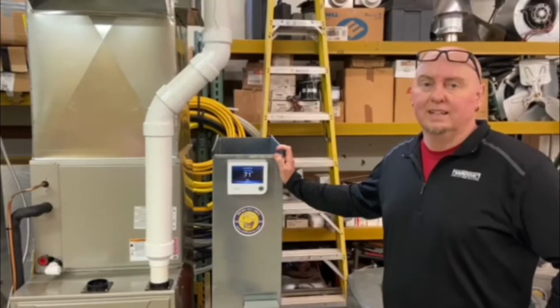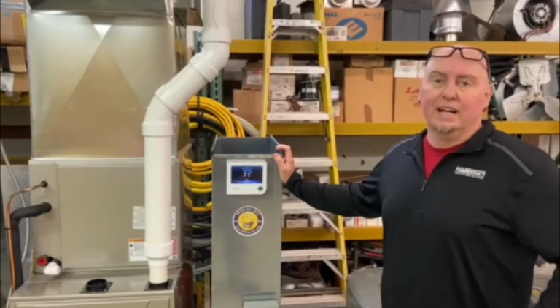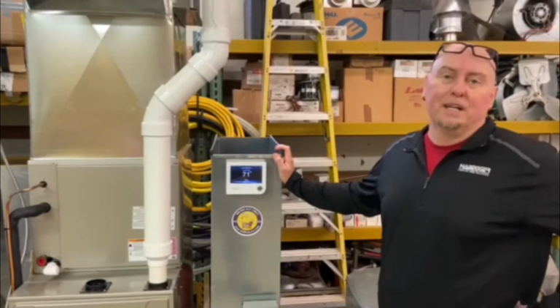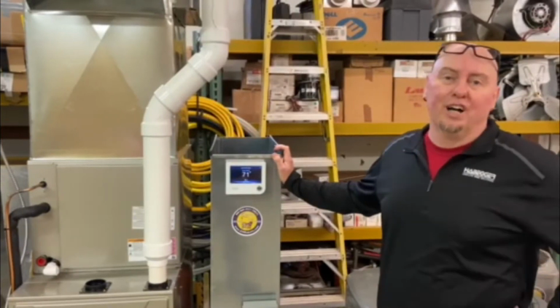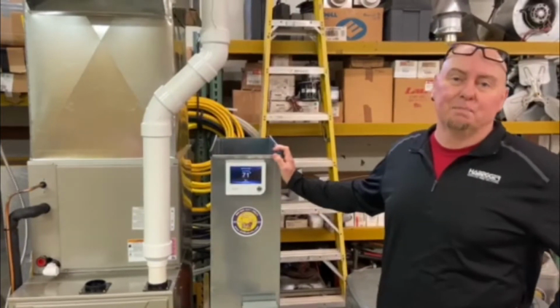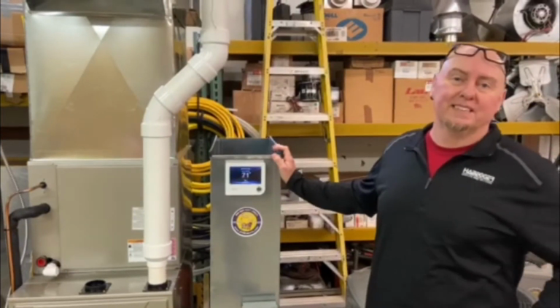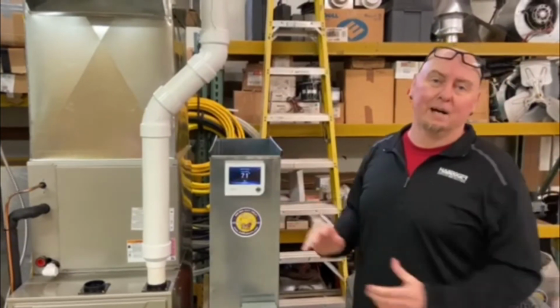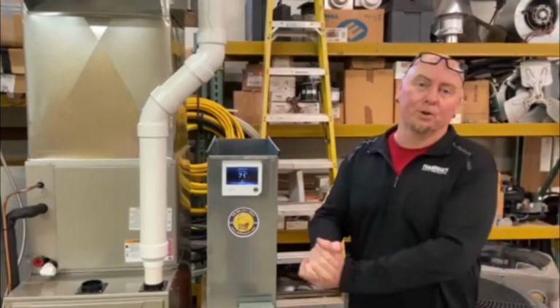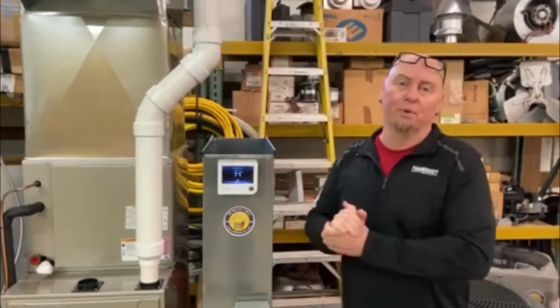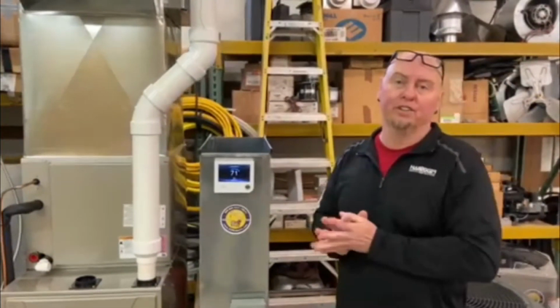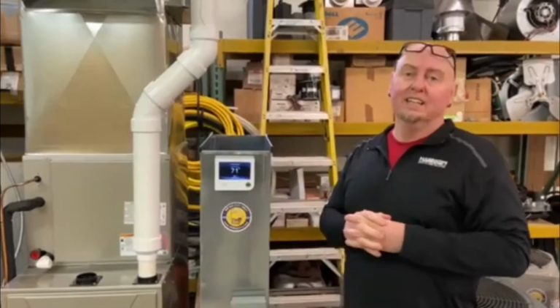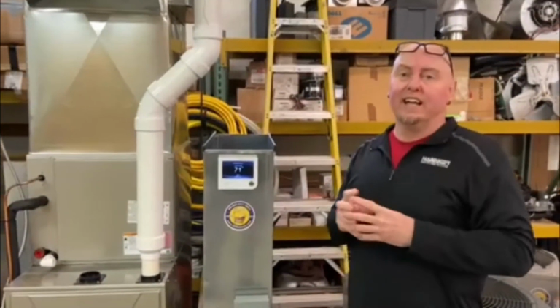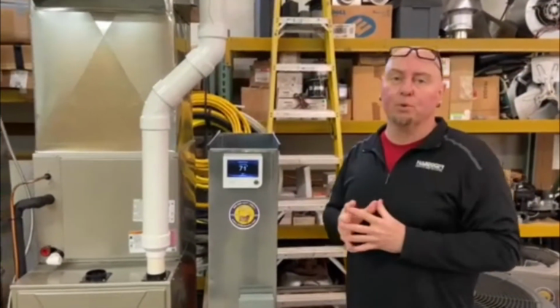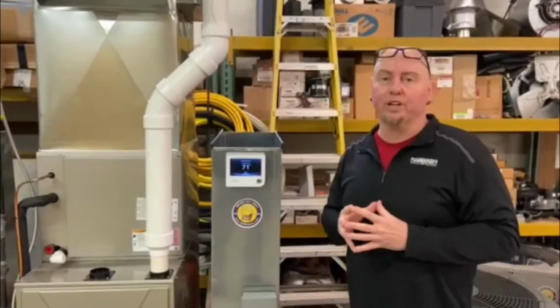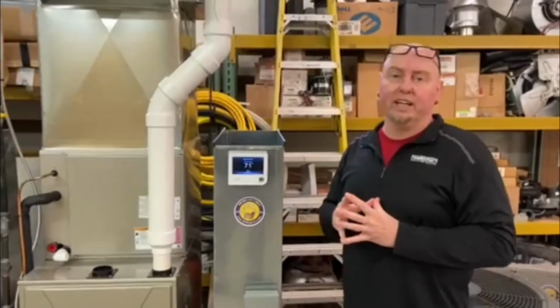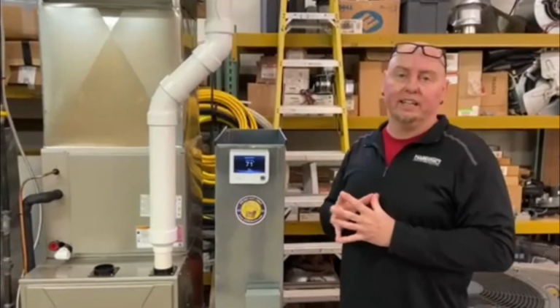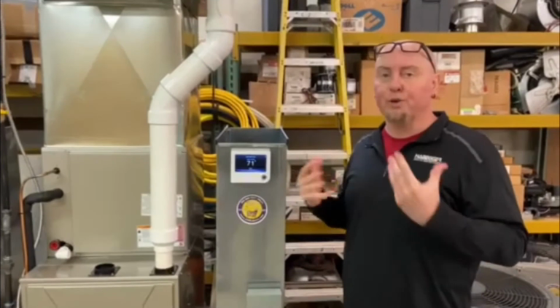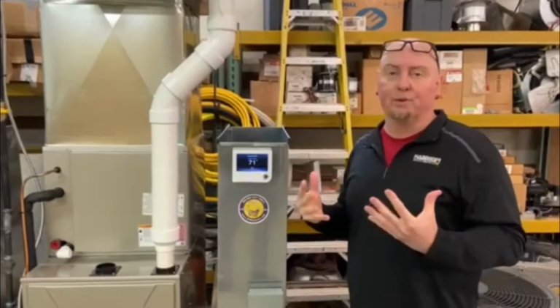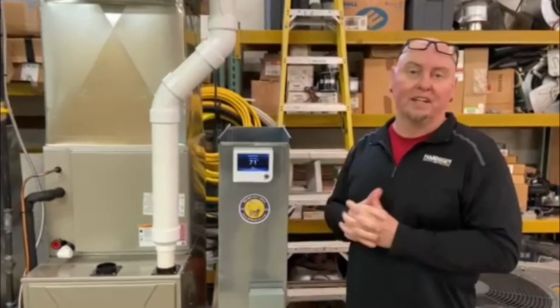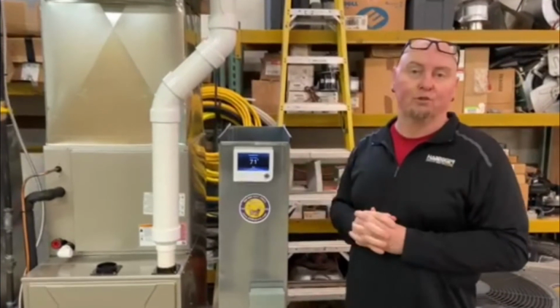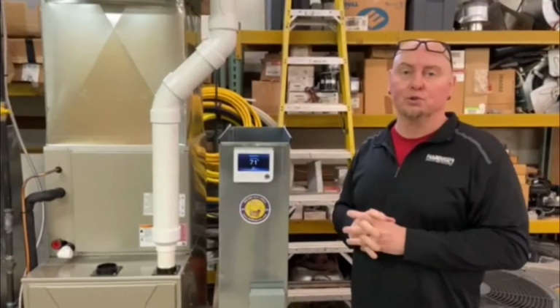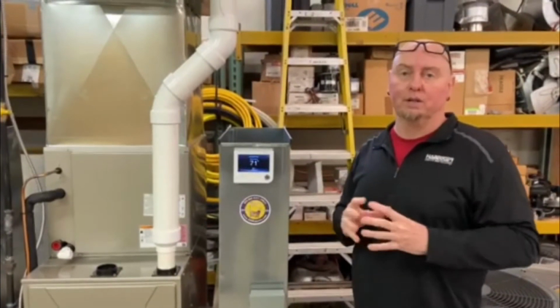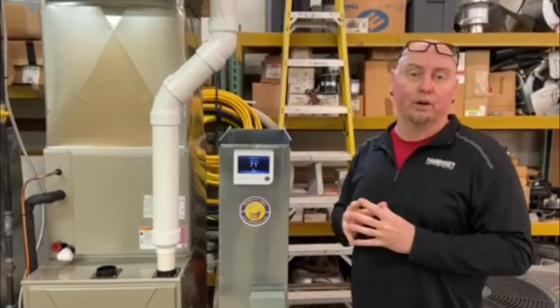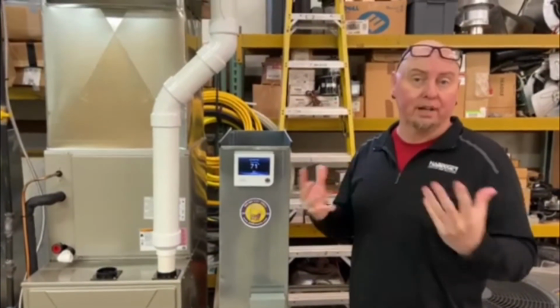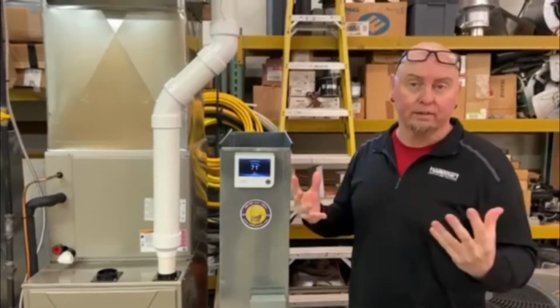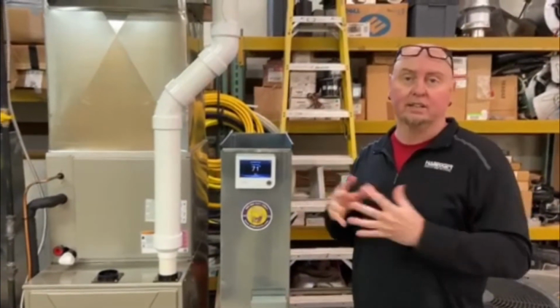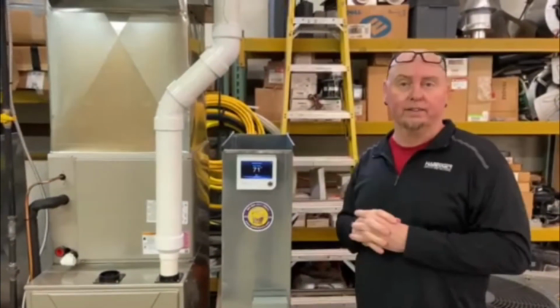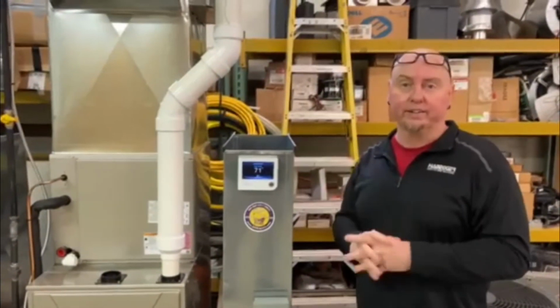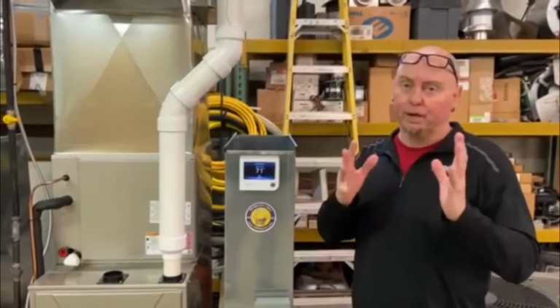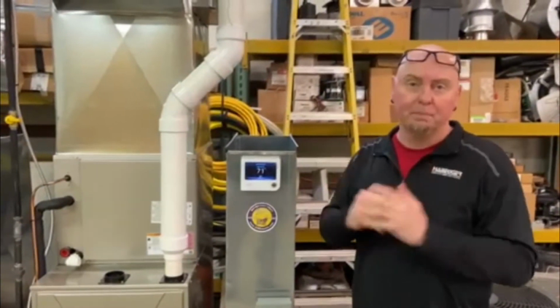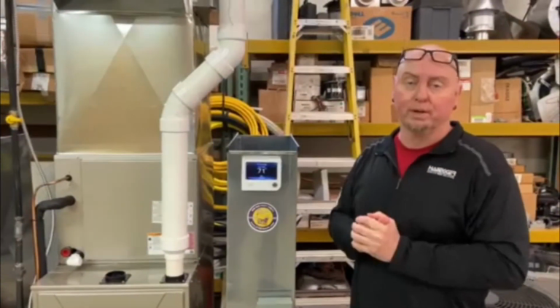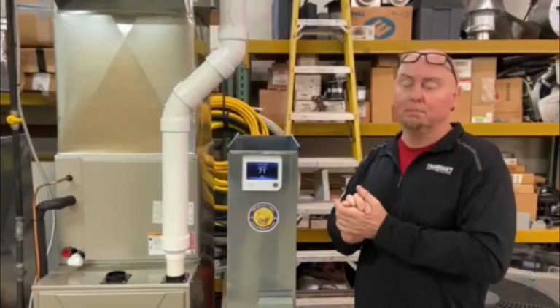Hey everybody, Sean Stipinski at the Havagra Corporation. Today we're working in the training room of EH Roberts, one of our brine dealers out in the area. Great people, great company.